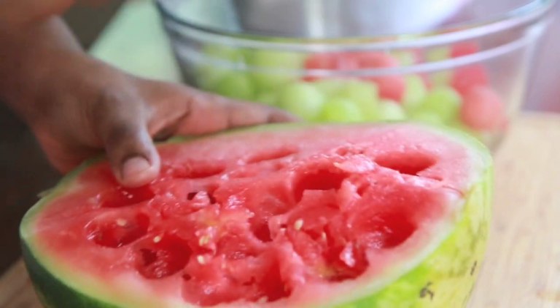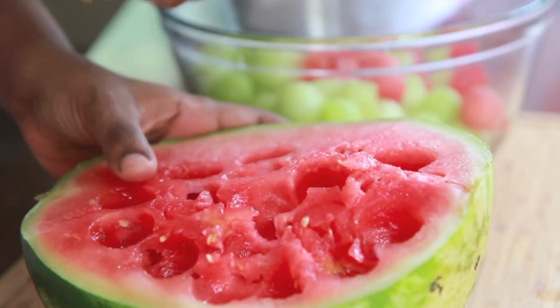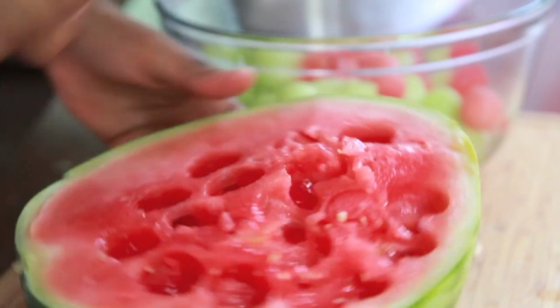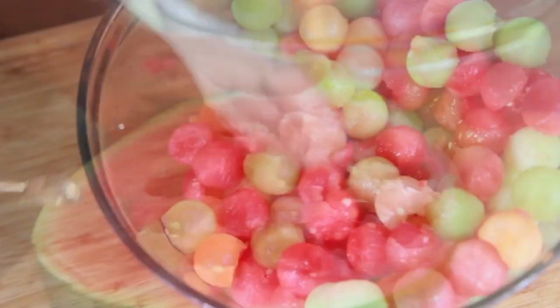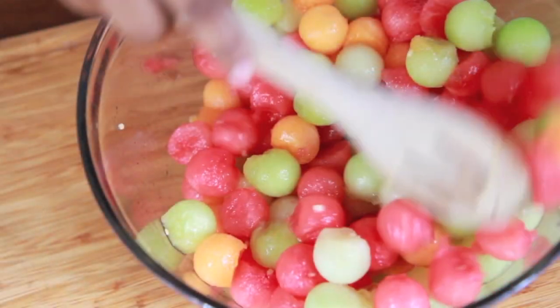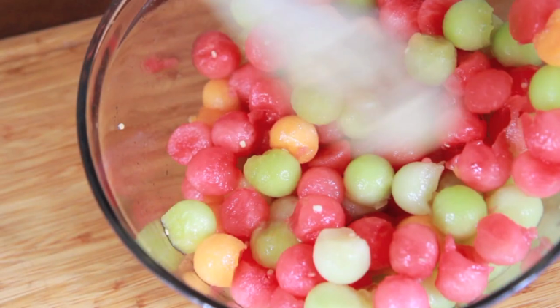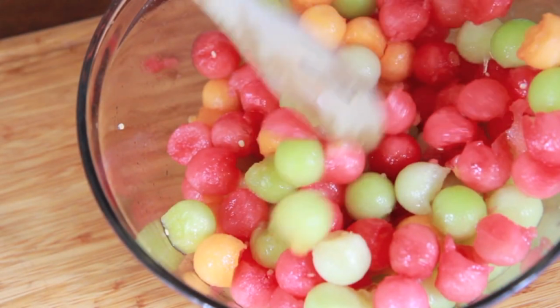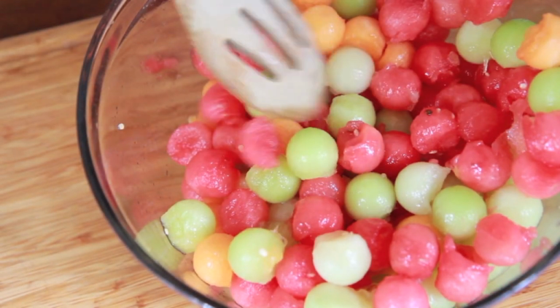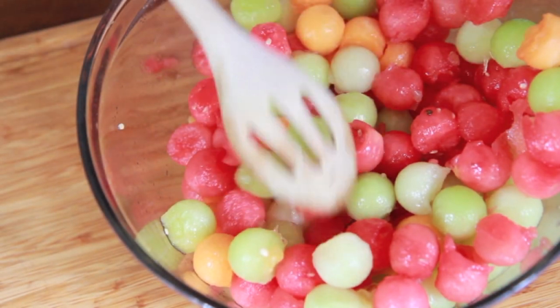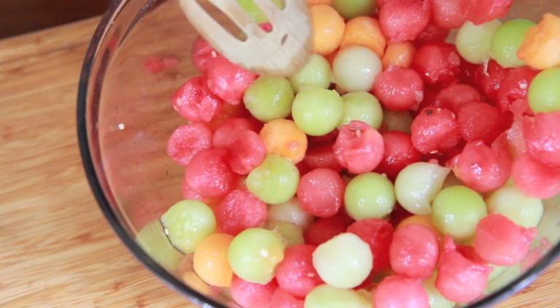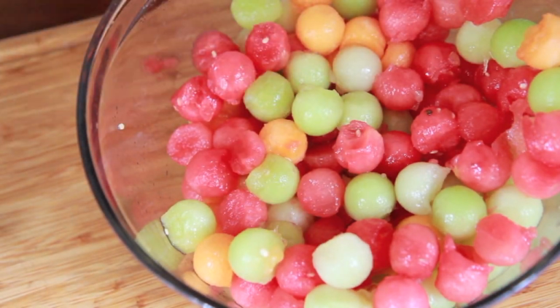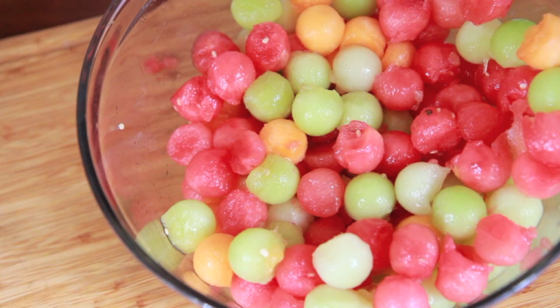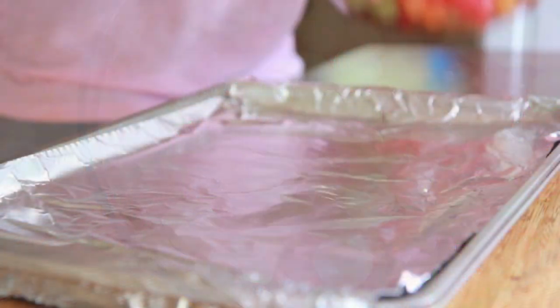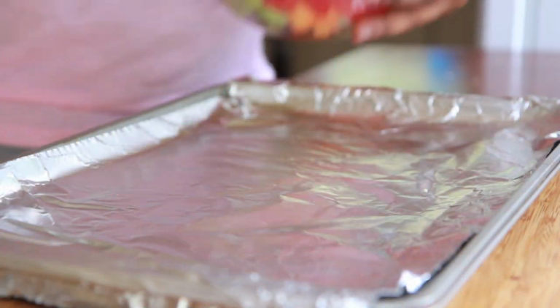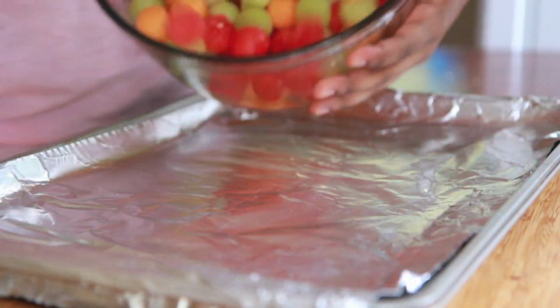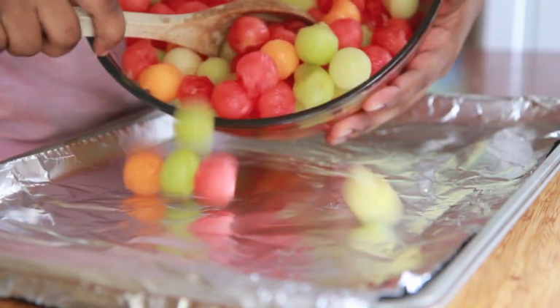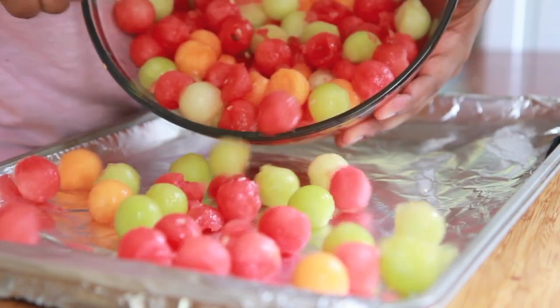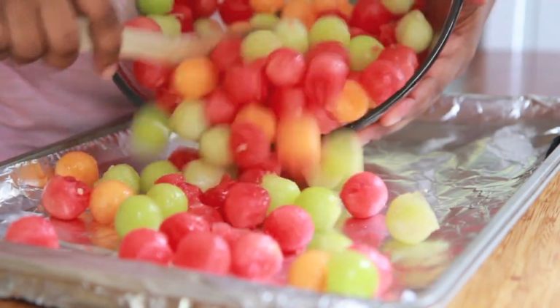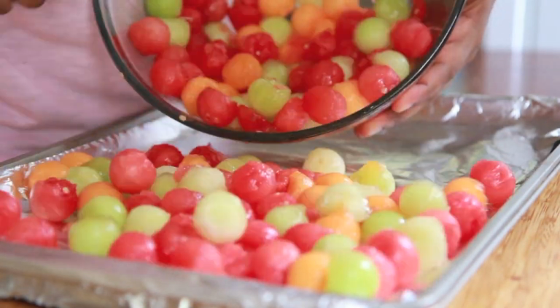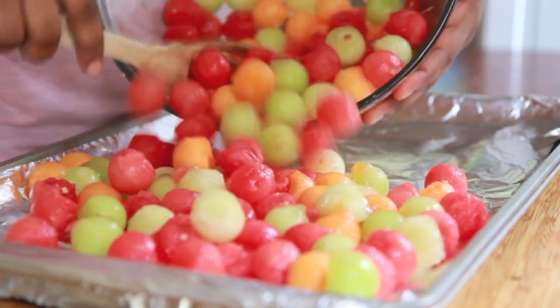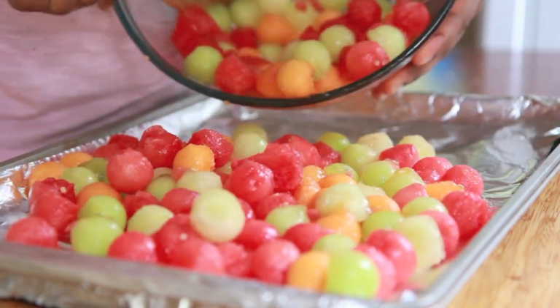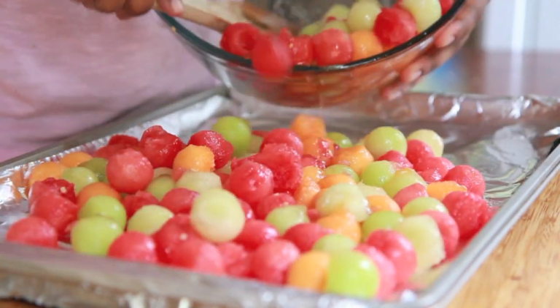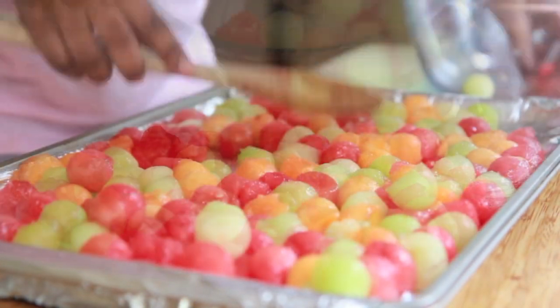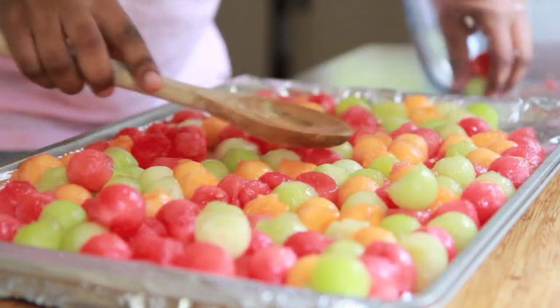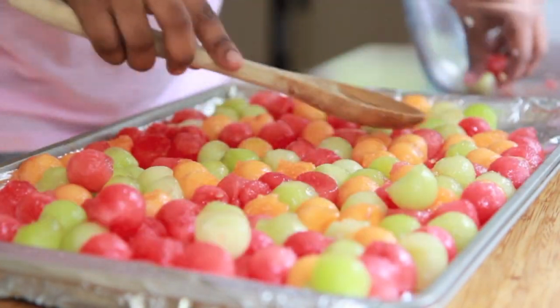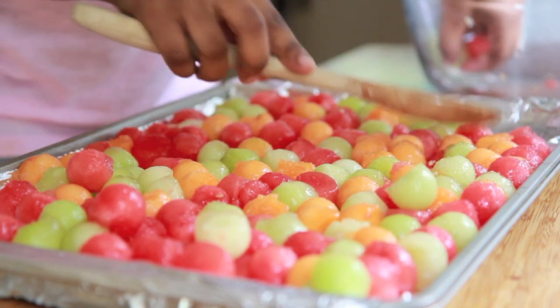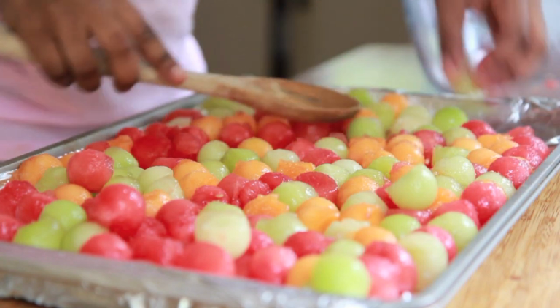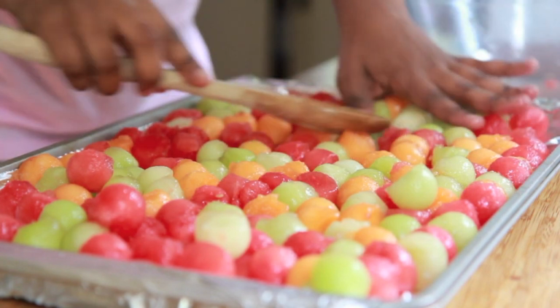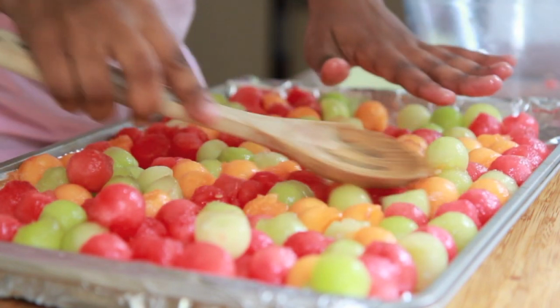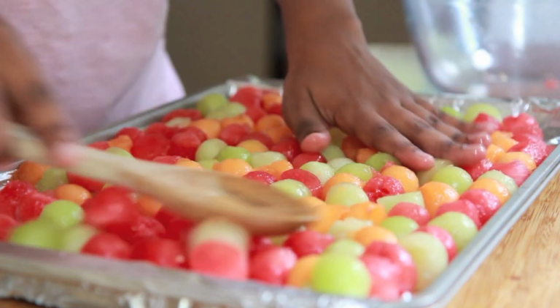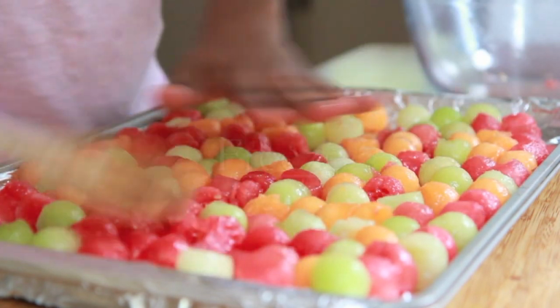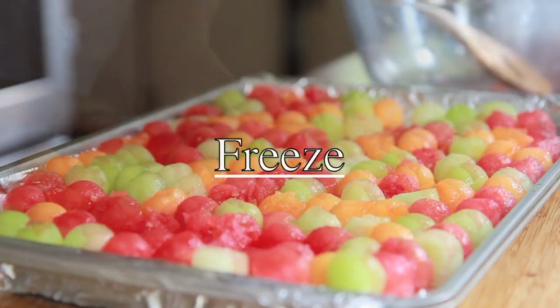Here are our beautiful melon balls. Aren't they pretty? I just love the colors. We're going to place these onto a baking sheet lined with foil paper and freeze these bad boys. Put them in a single layer and then pop them into the freezer until they are fully frozen. It doesn't take long.